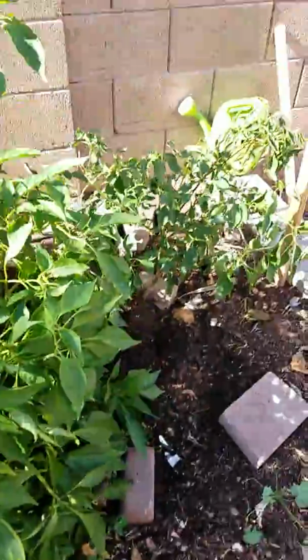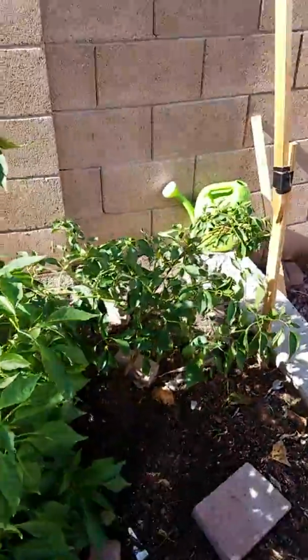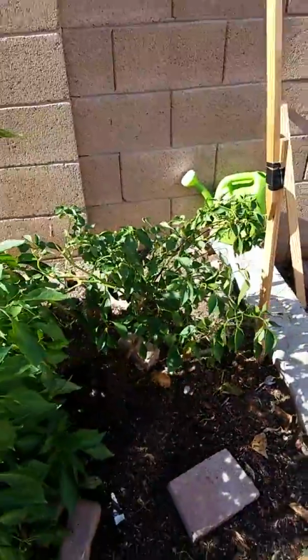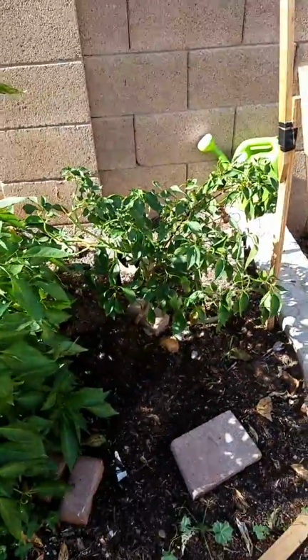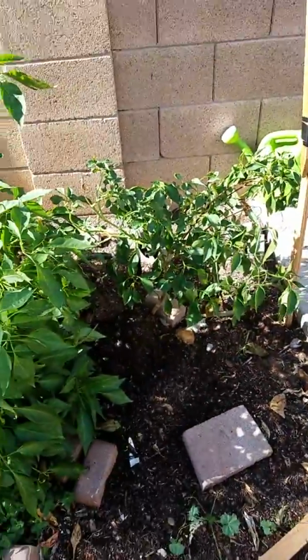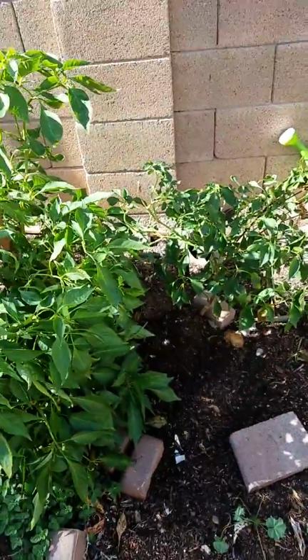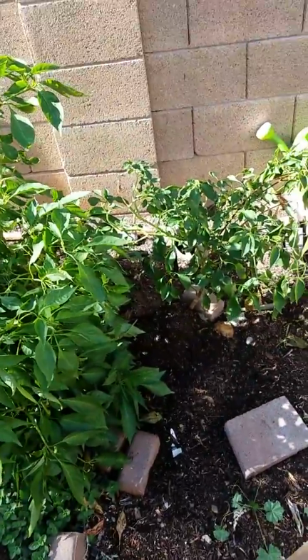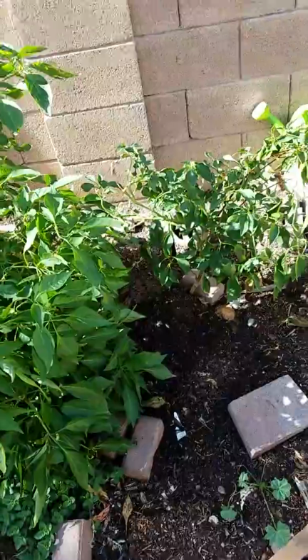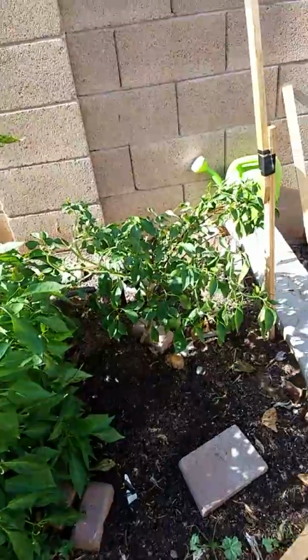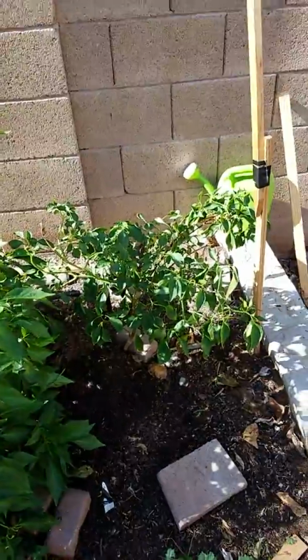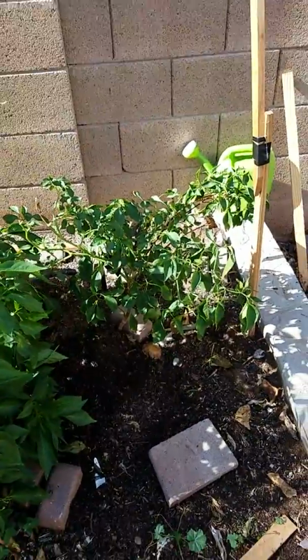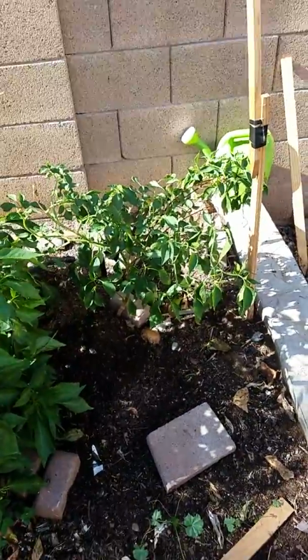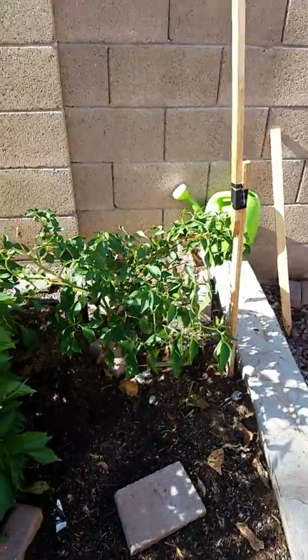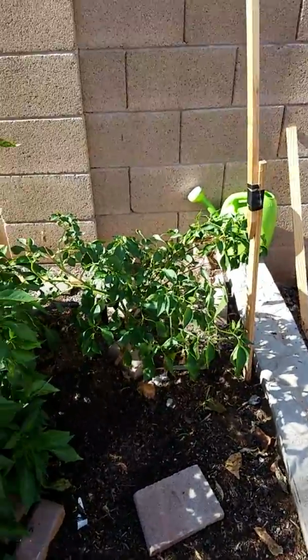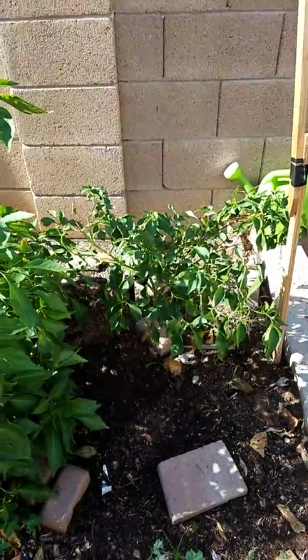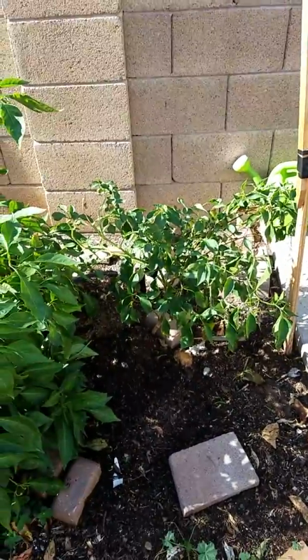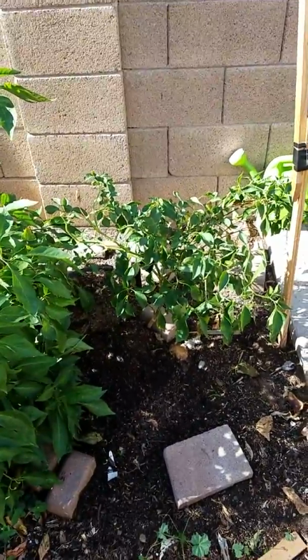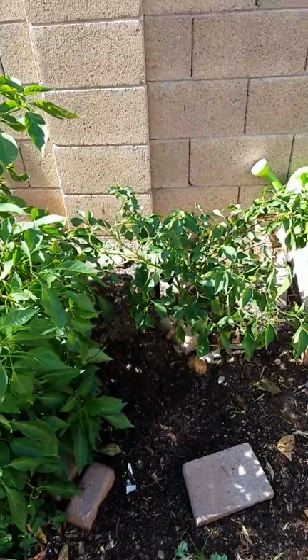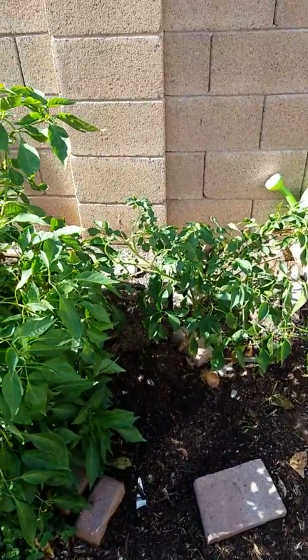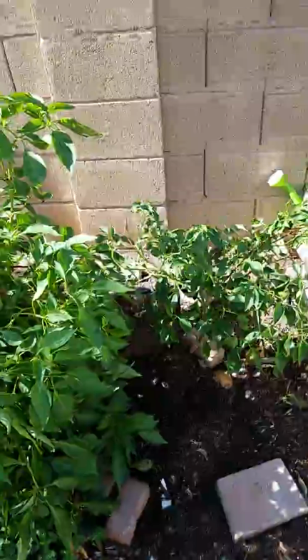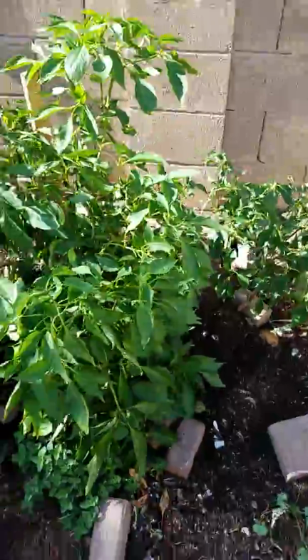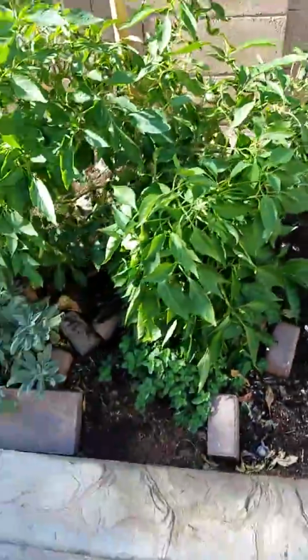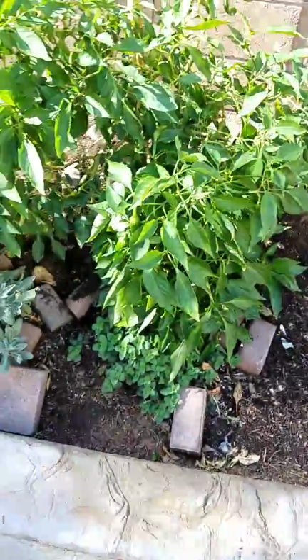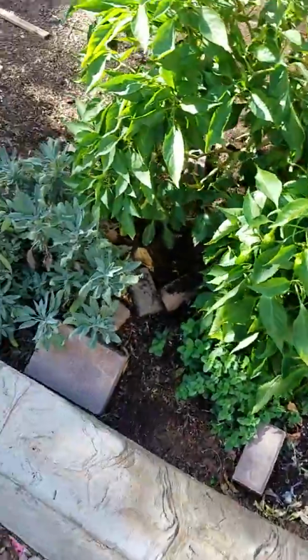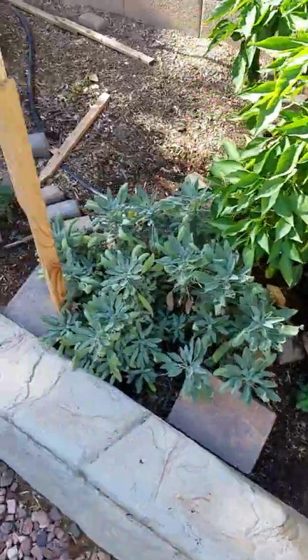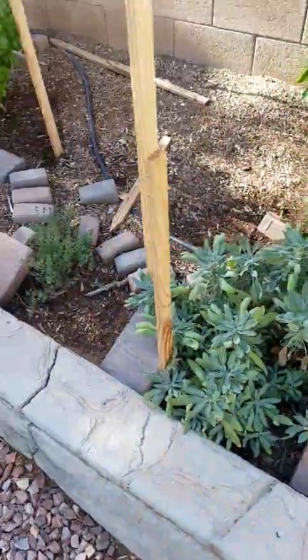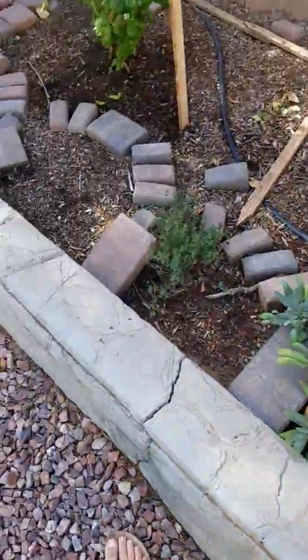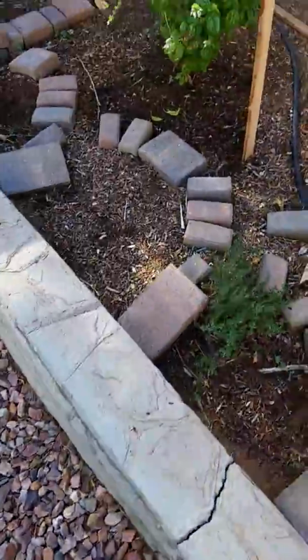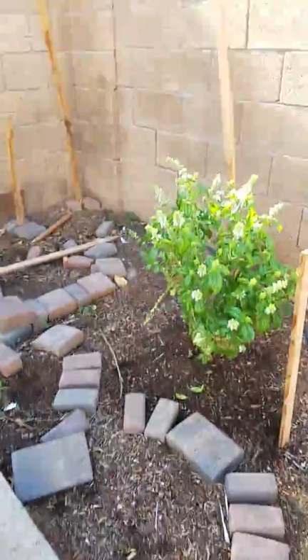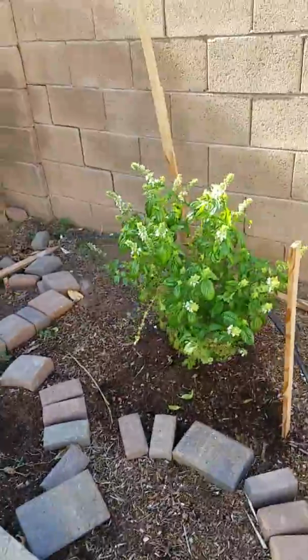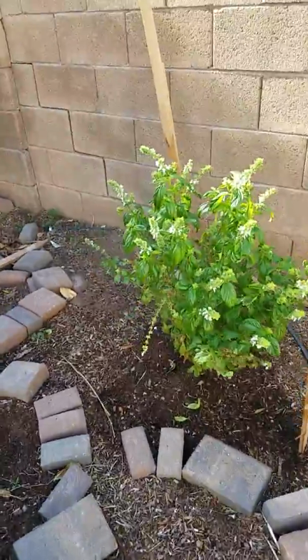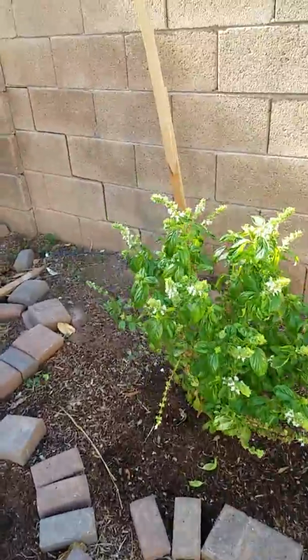This chili plant has gone back and picked itself back up — it was failing to live earlier, and now it's doing much better. The oregano, the sage, and the thyme have gotten better. And of course, the basil's even bigger.